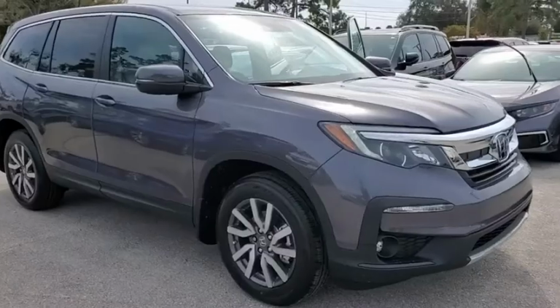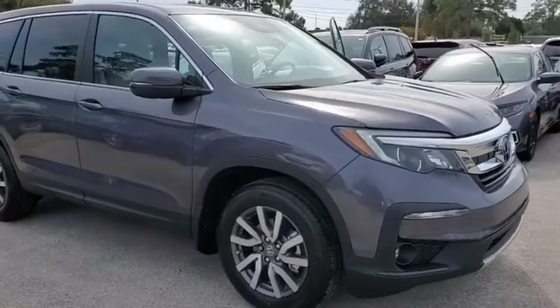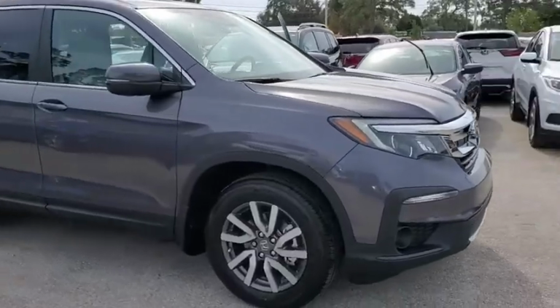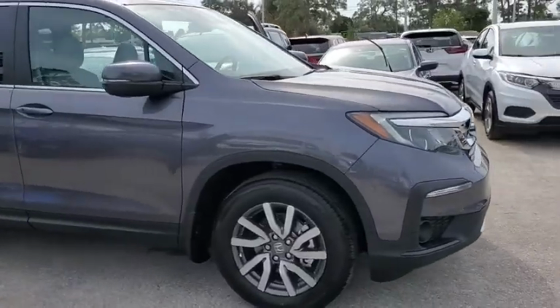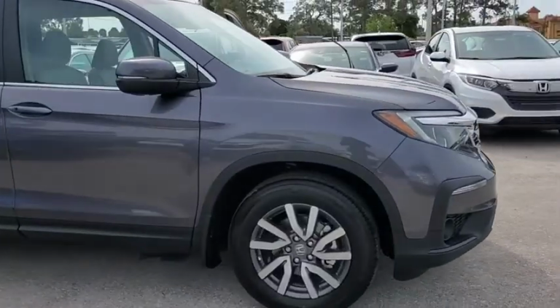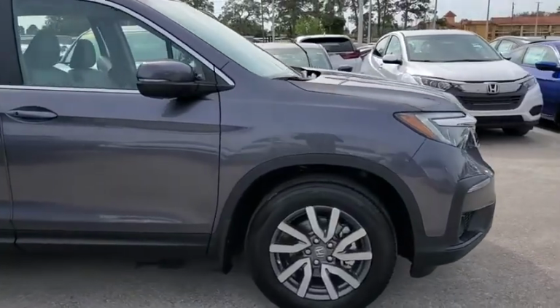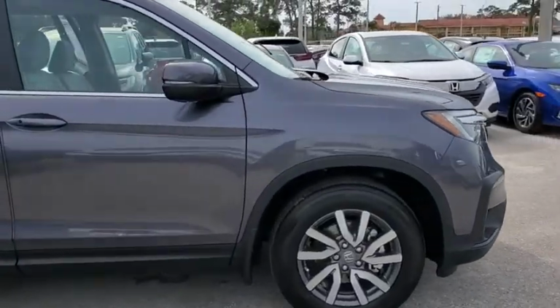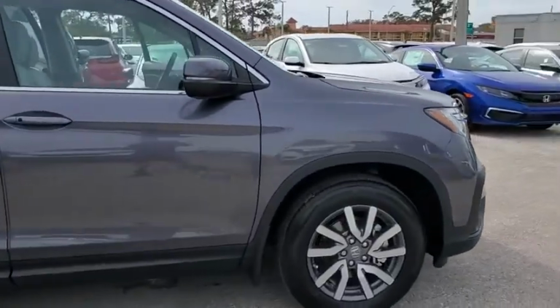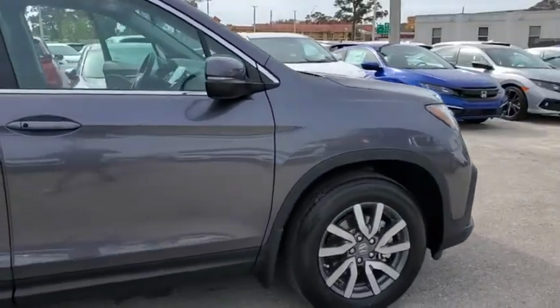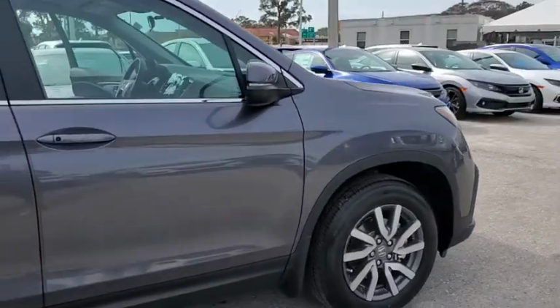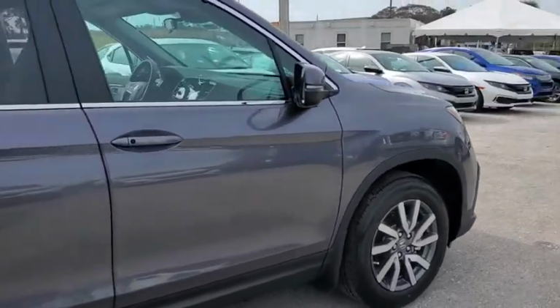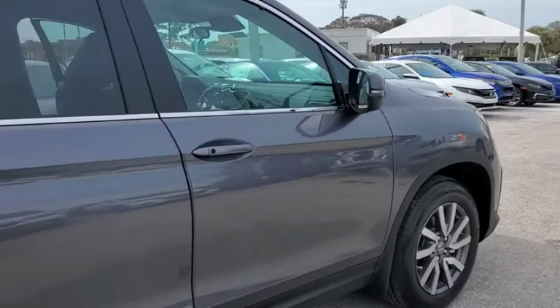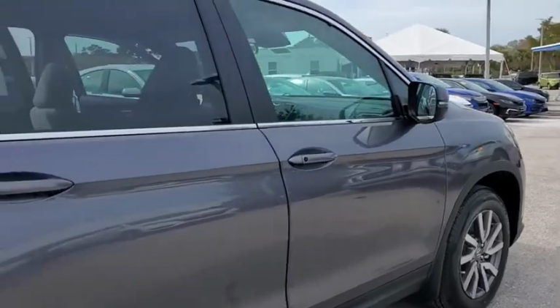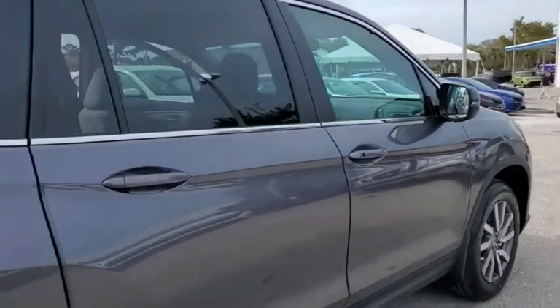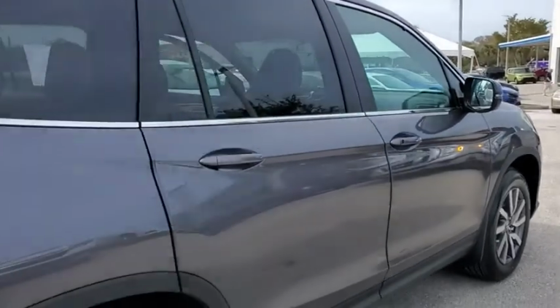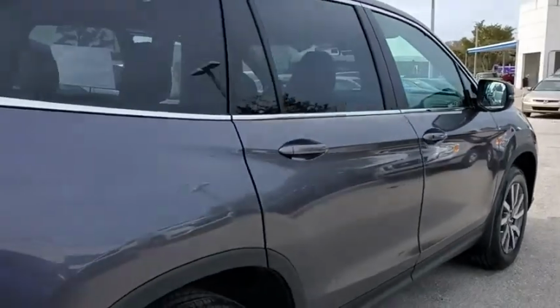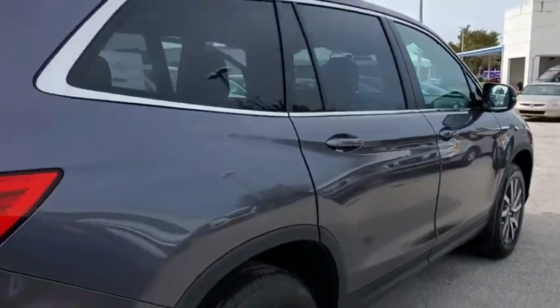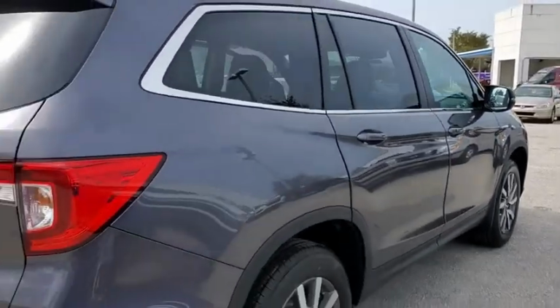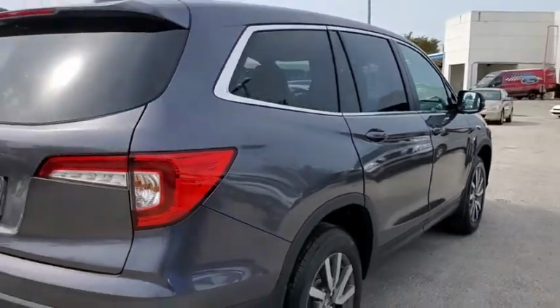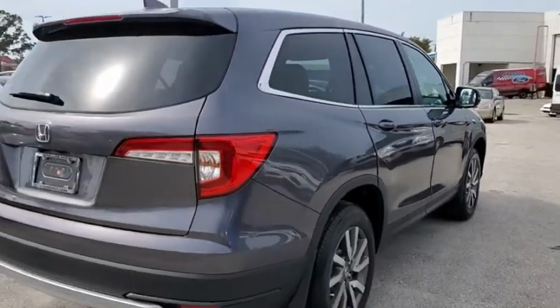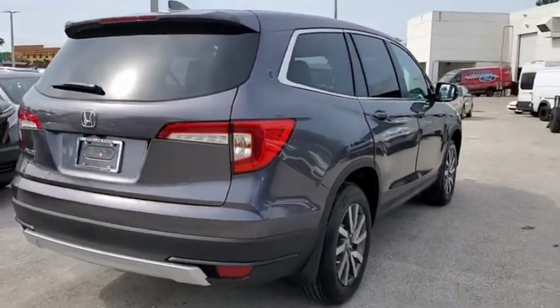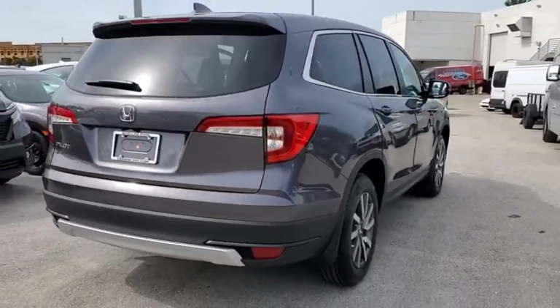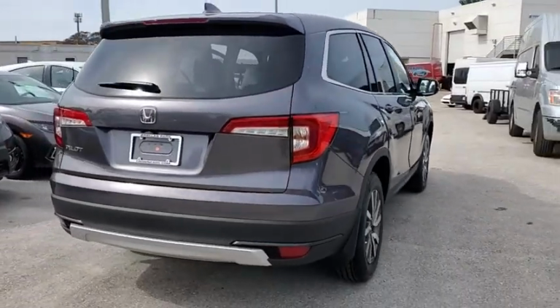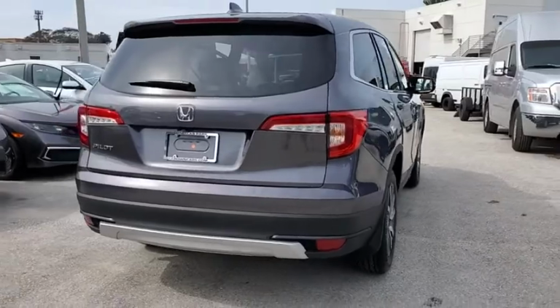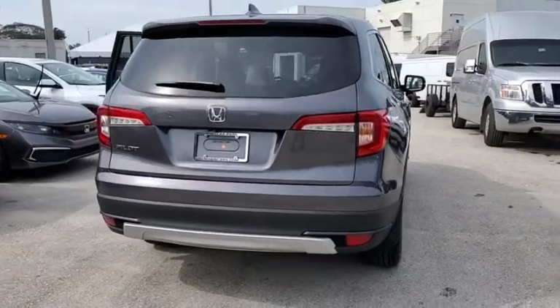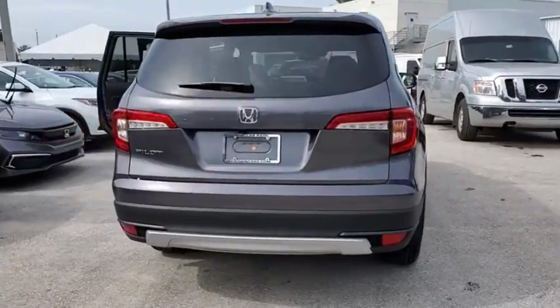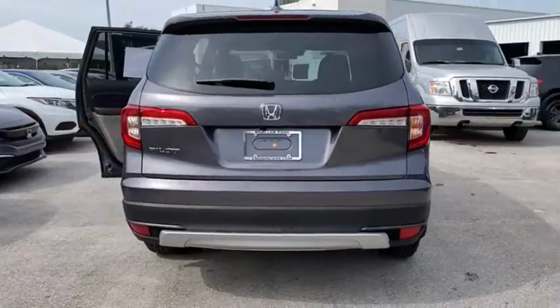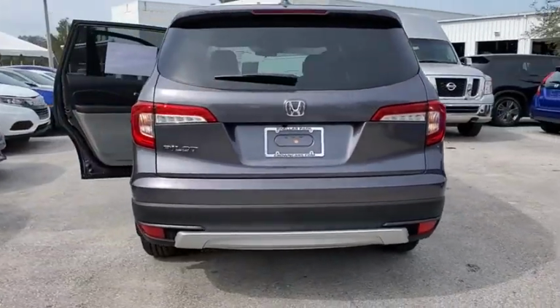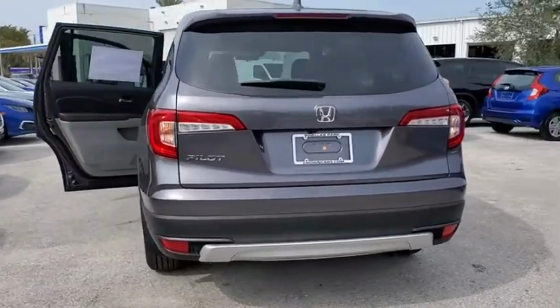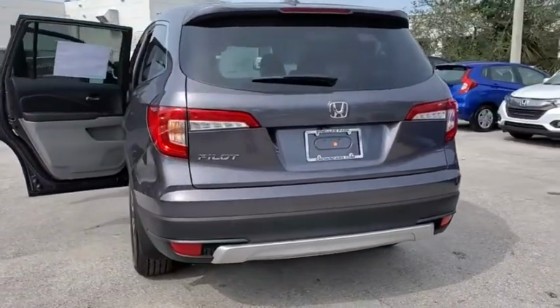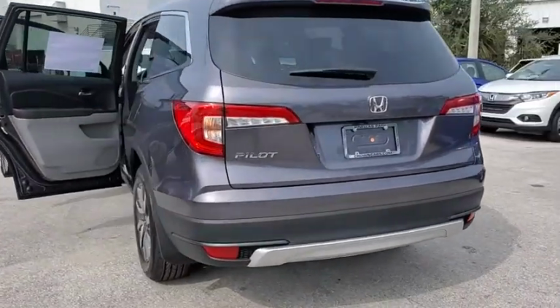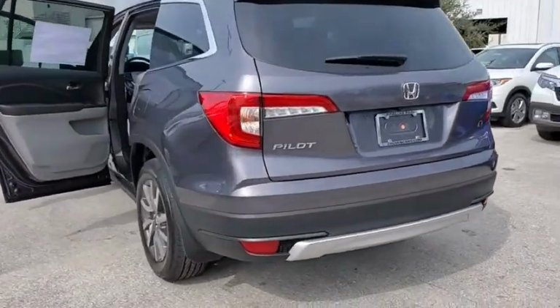We are pleased to show you the 2020 Honda Pilot — Optimal Utility, Indulgent Interior, Powerful Performer. You'll be ready for almost anything in the Honda Pilot. Here are some of this vehicle's great options.